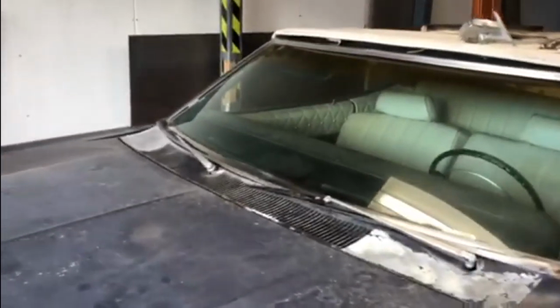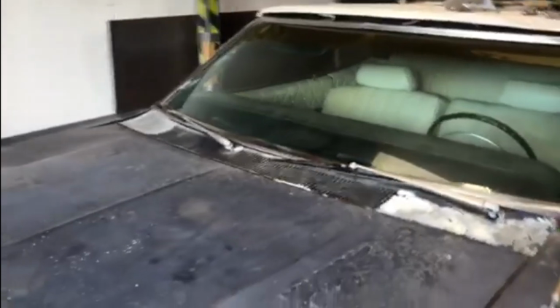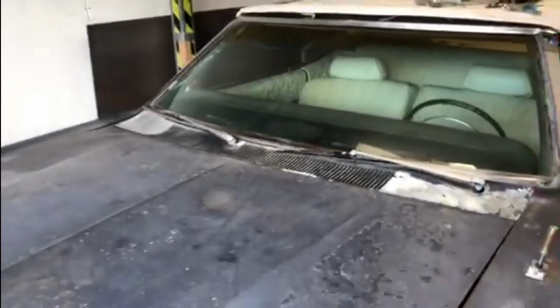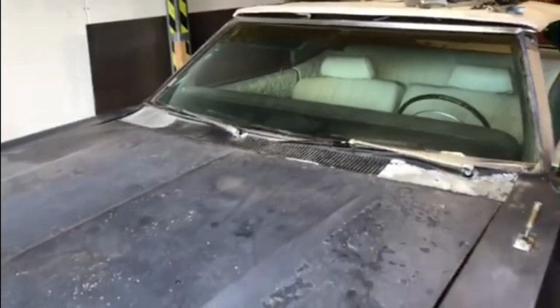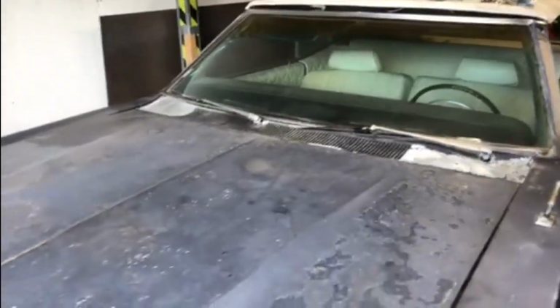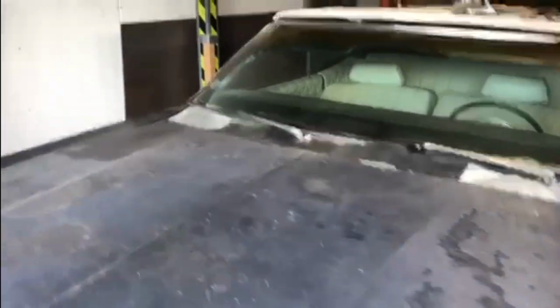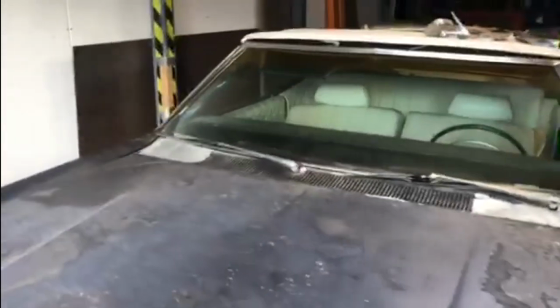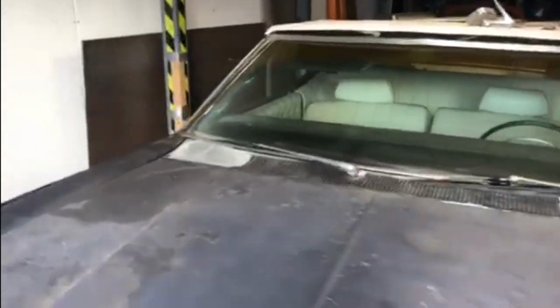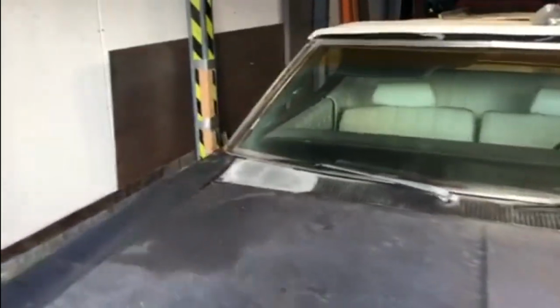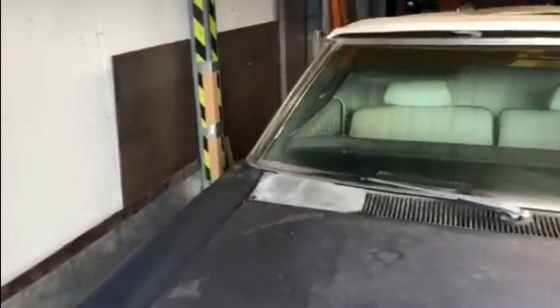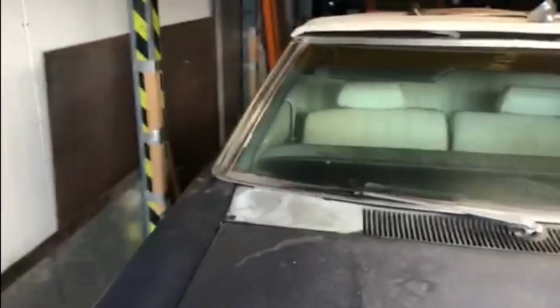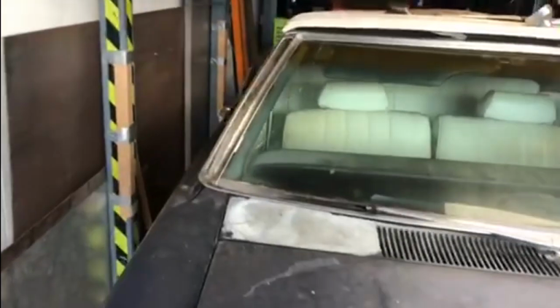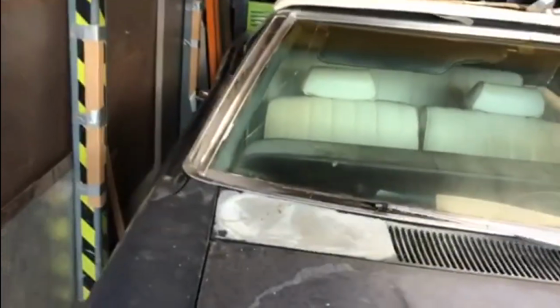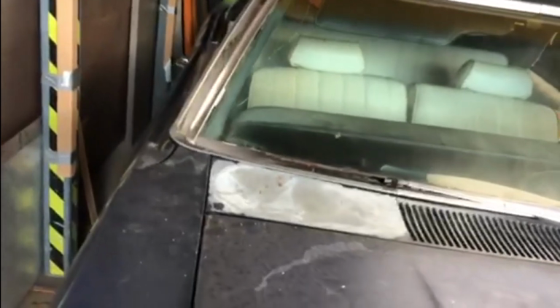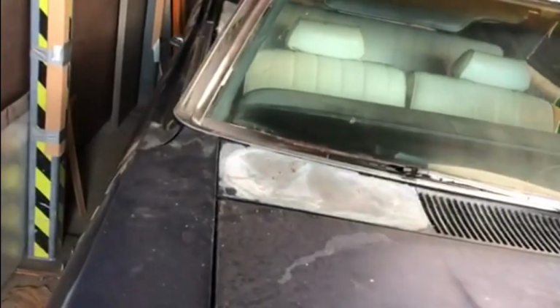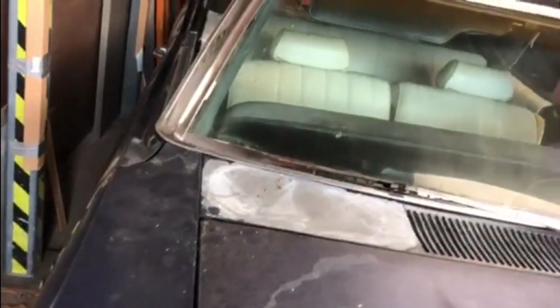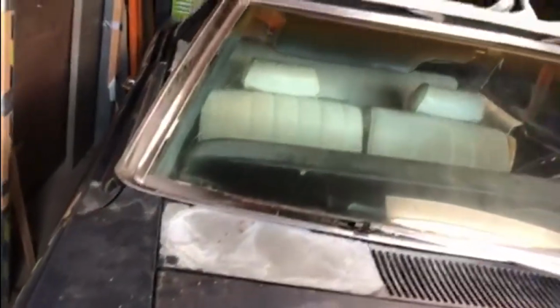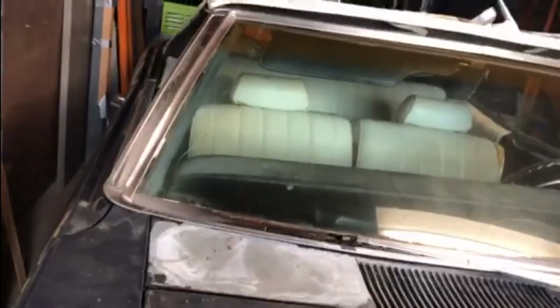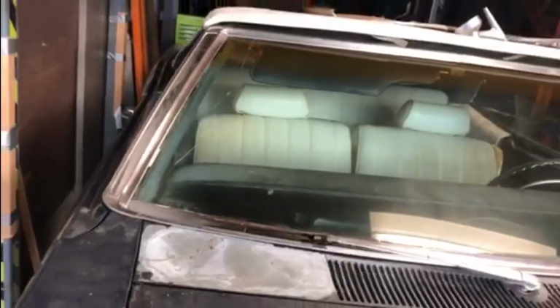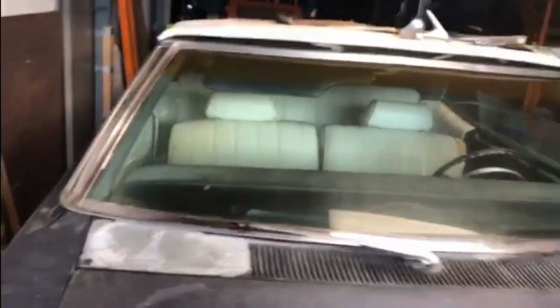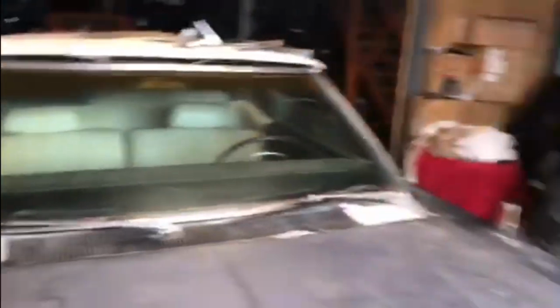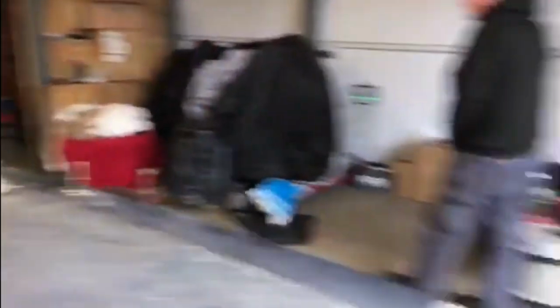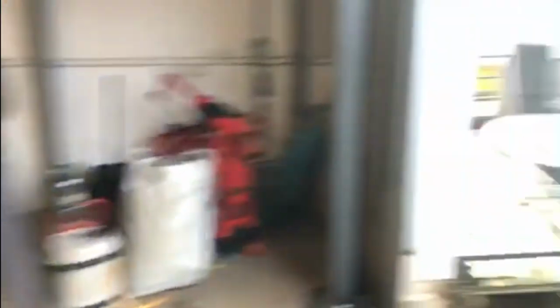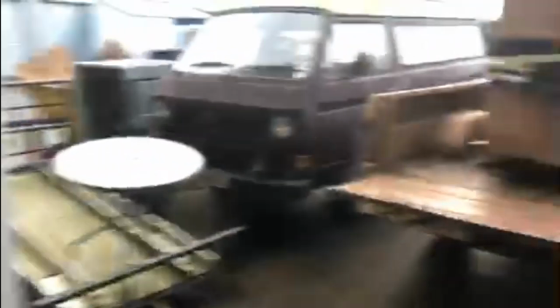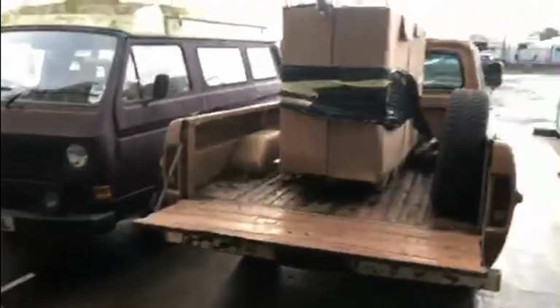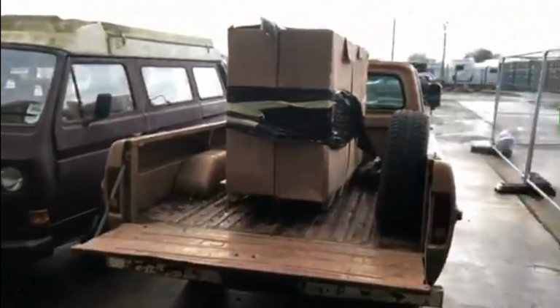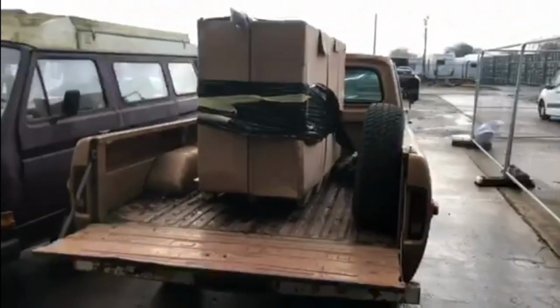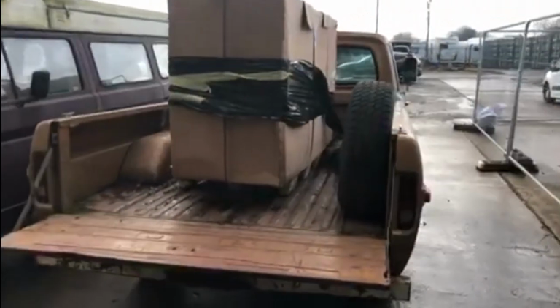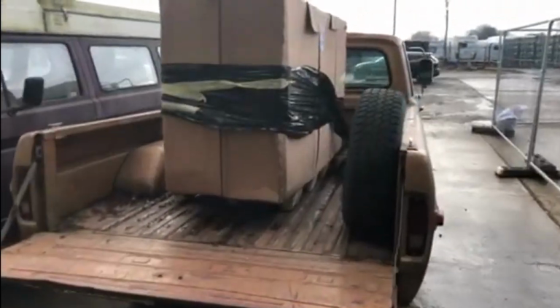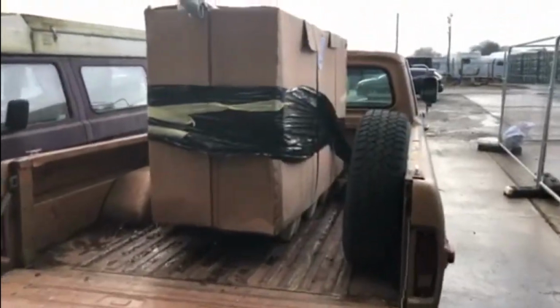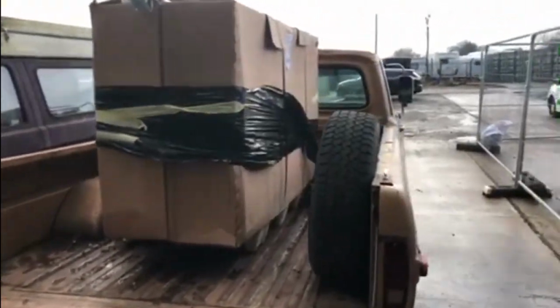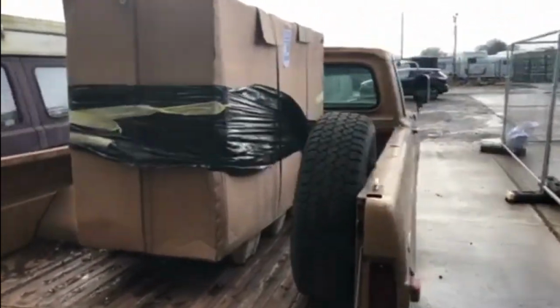We're not unboxing the car because that's already been done, but if you have a look on the windscreen over there in the corner you may be able to make out there's a bit of a crack up the side of the windscreen, and lo and behold there's a big box in the back of the truck which holds the windscreen.